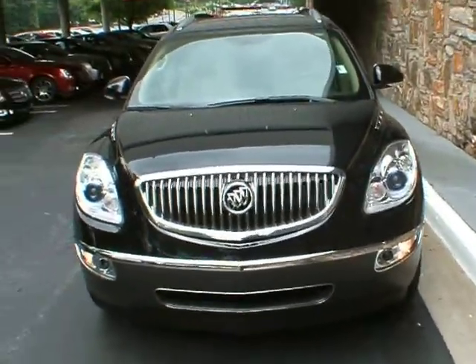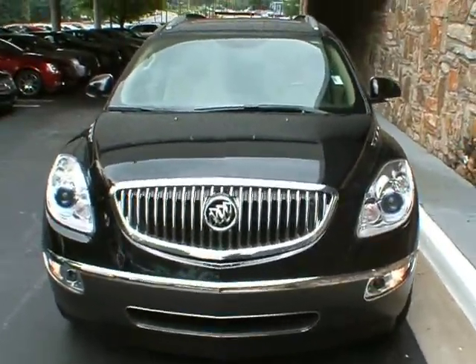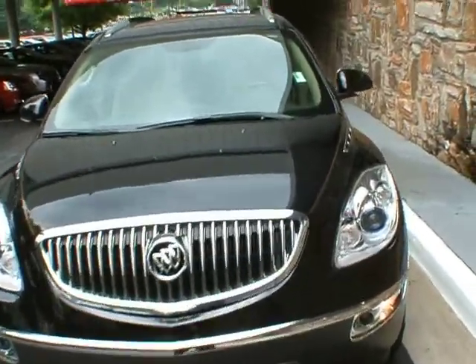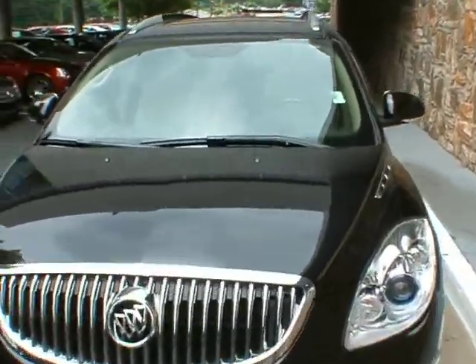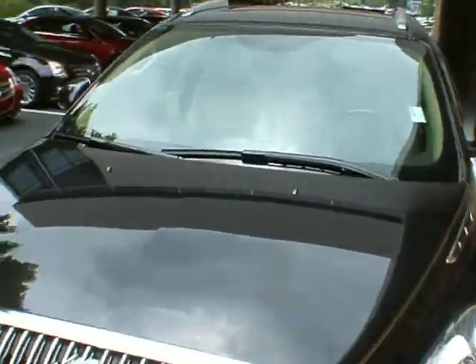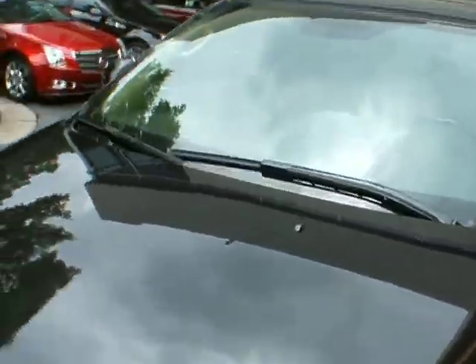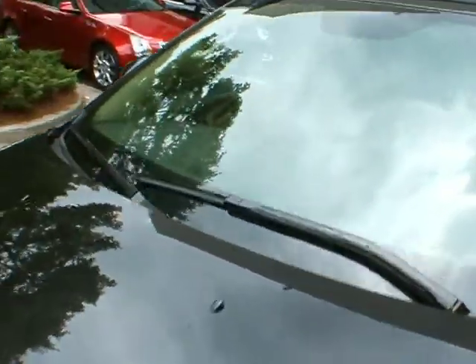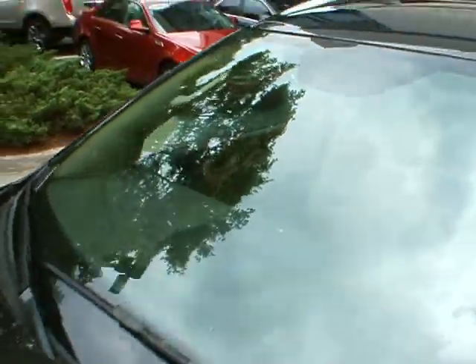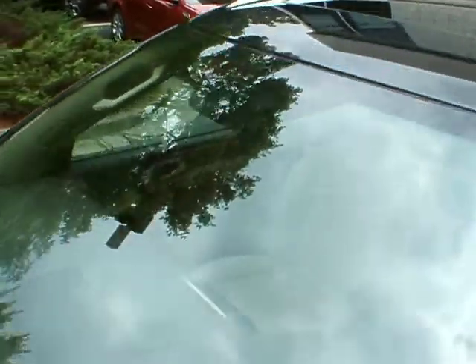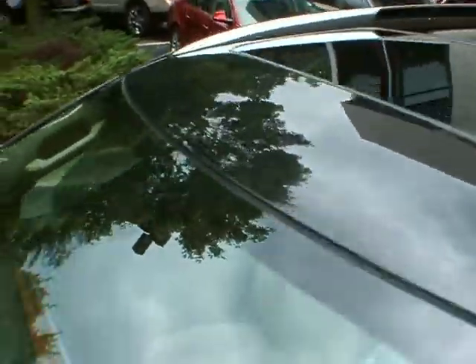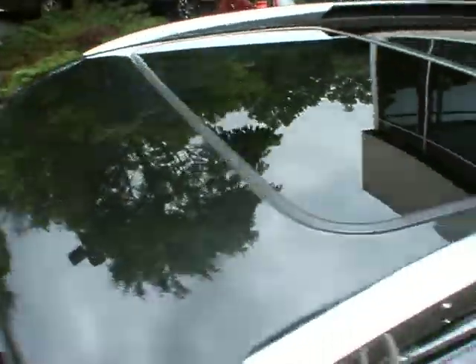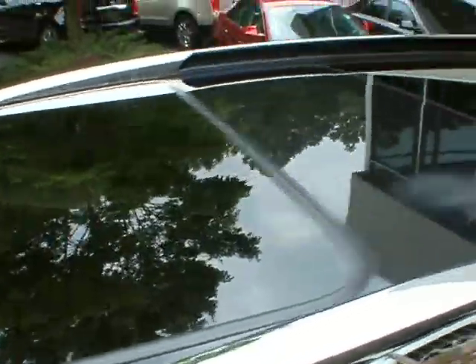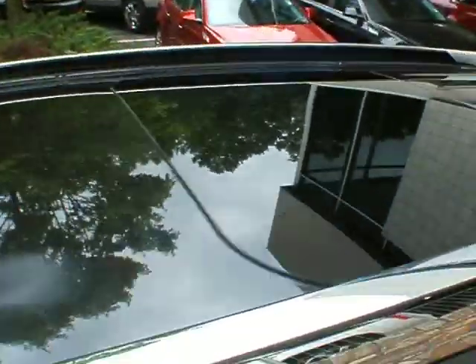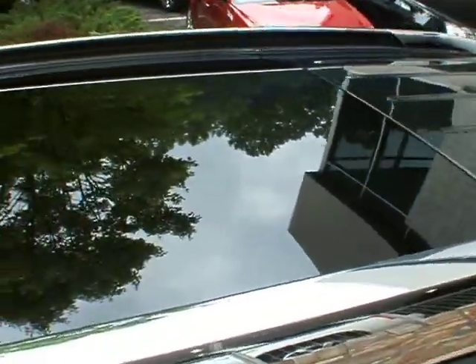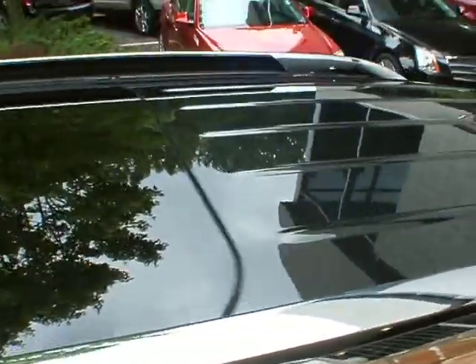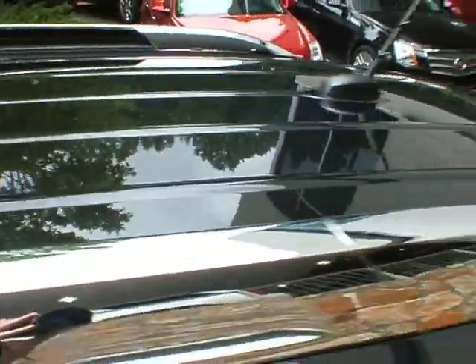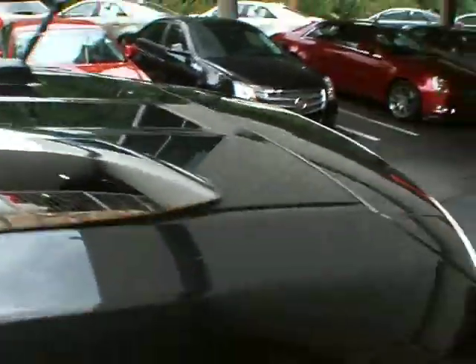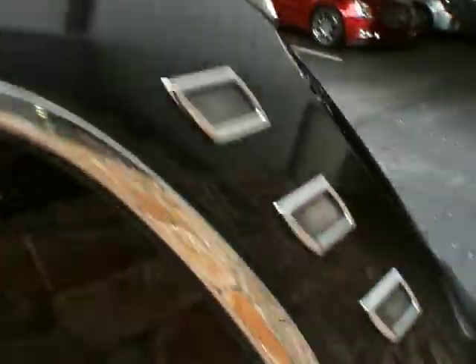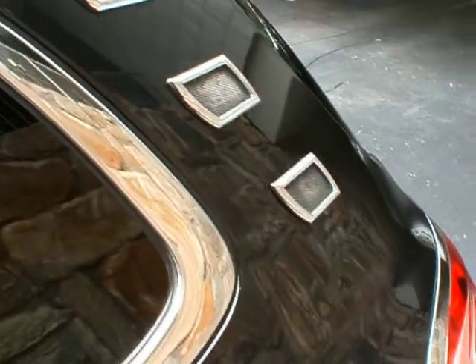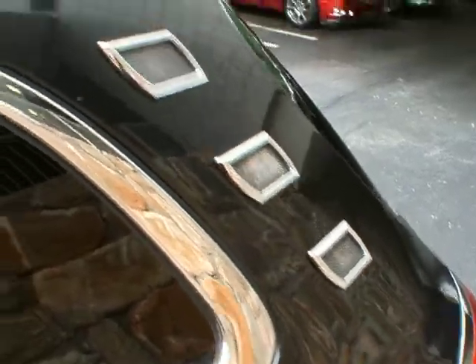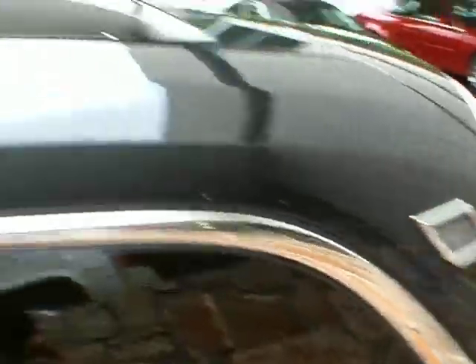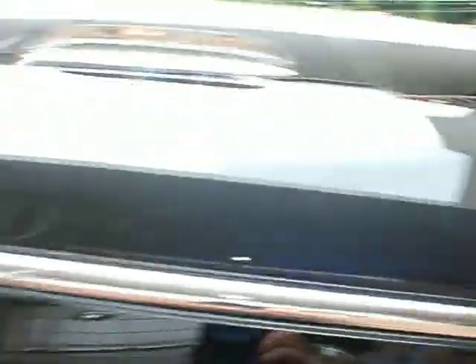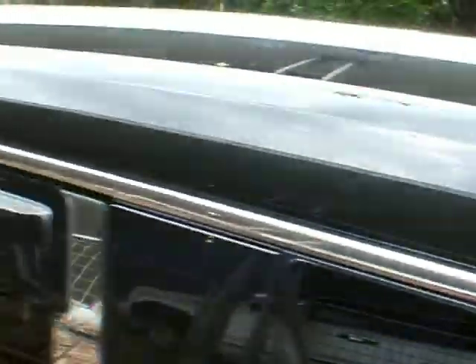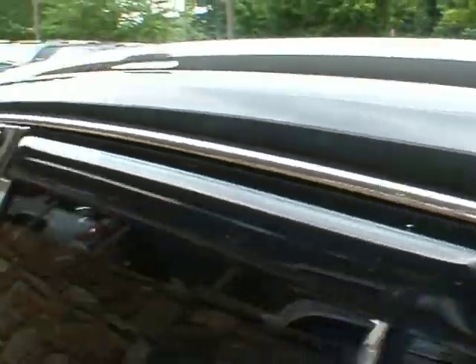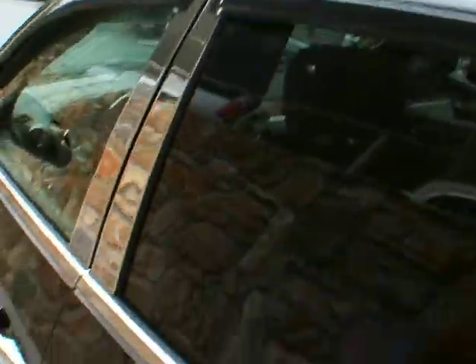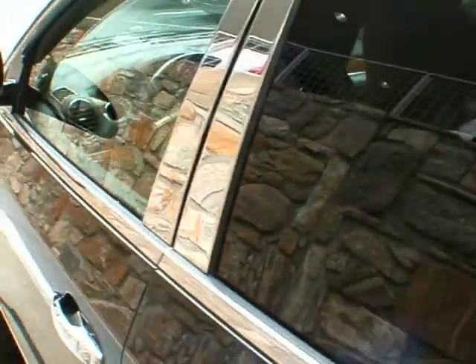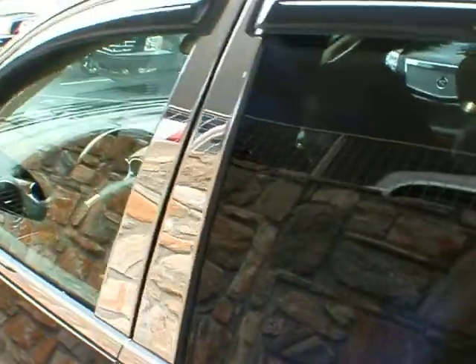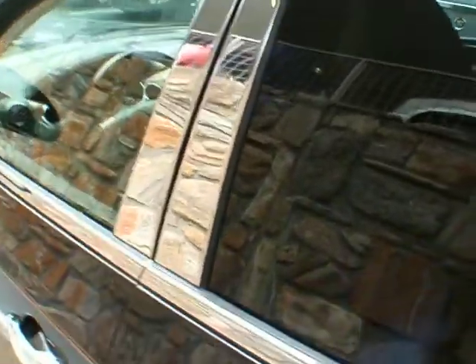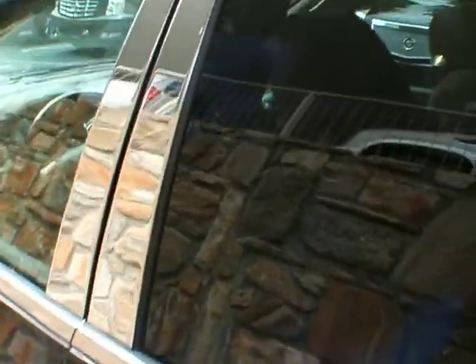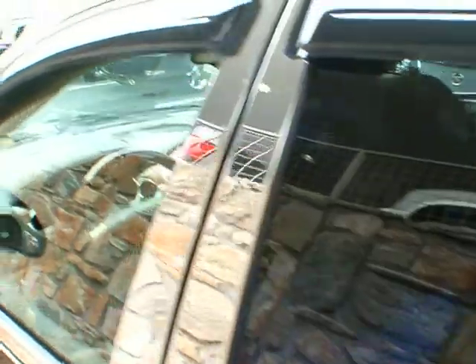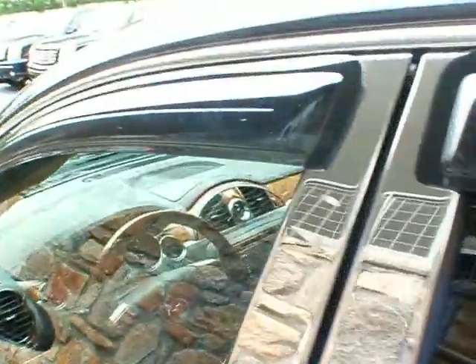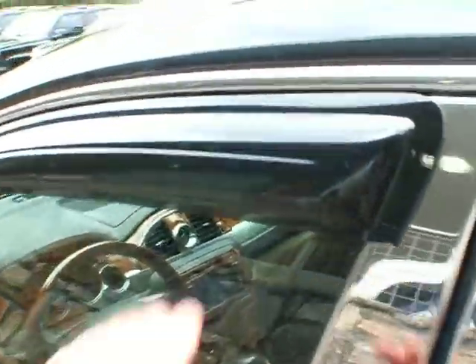Three rows of seats. Exterior is in great condition as you can see. Lots of chrome extras — the side vents here, chrome rails, chrome B pillars. You also got the vents.